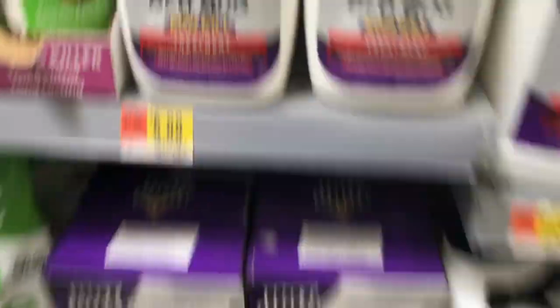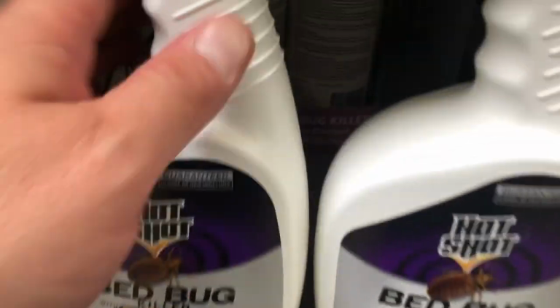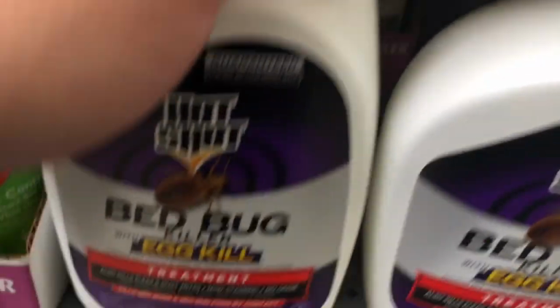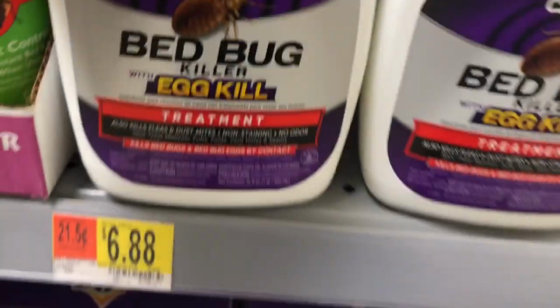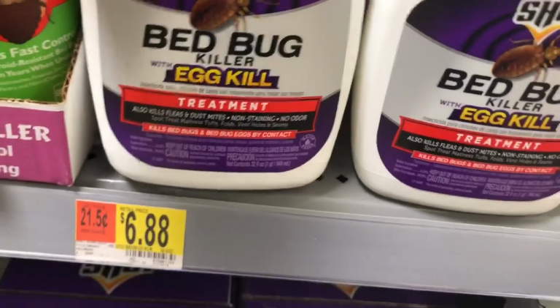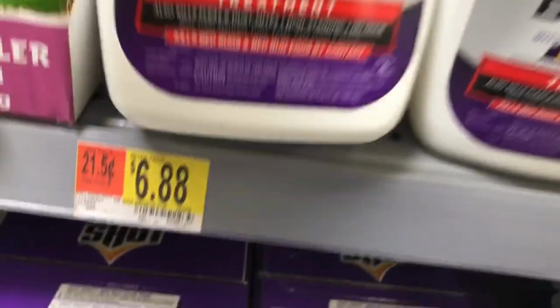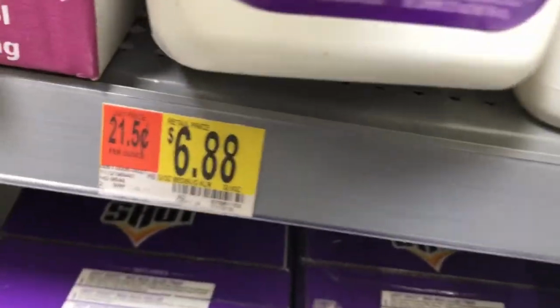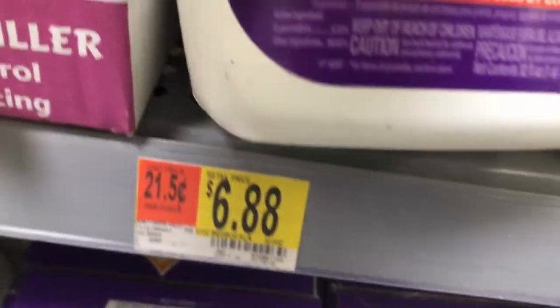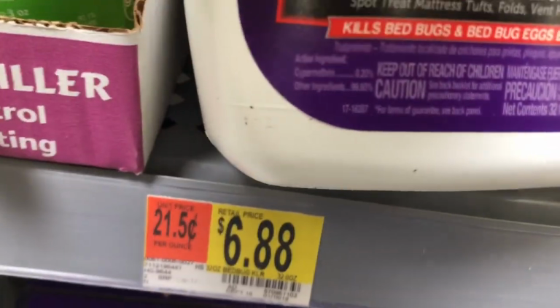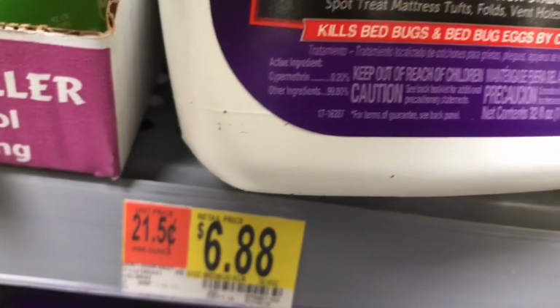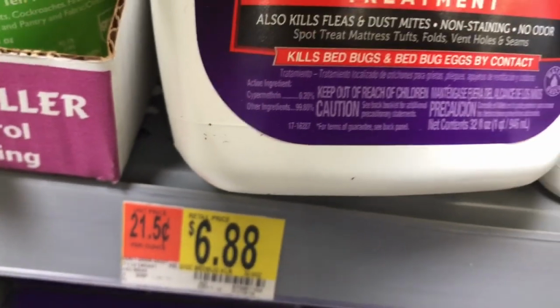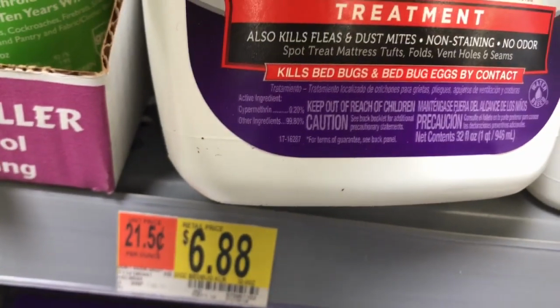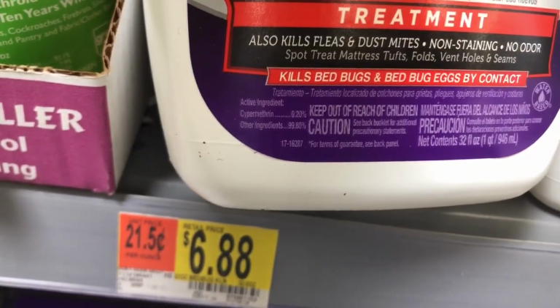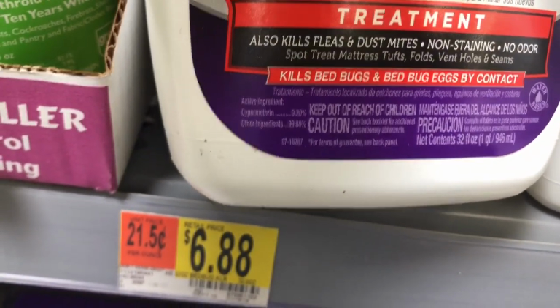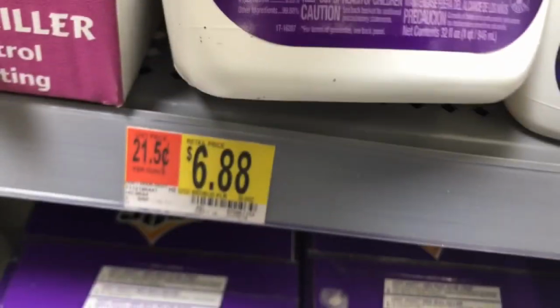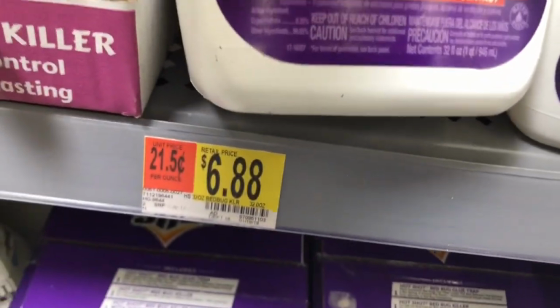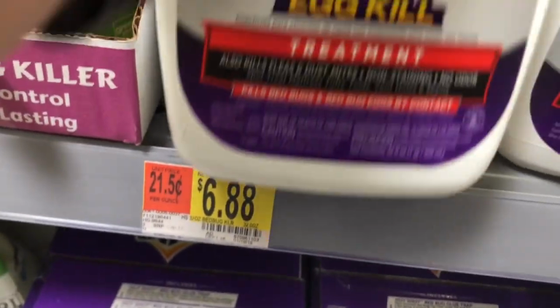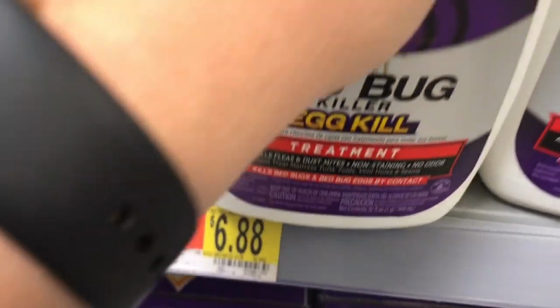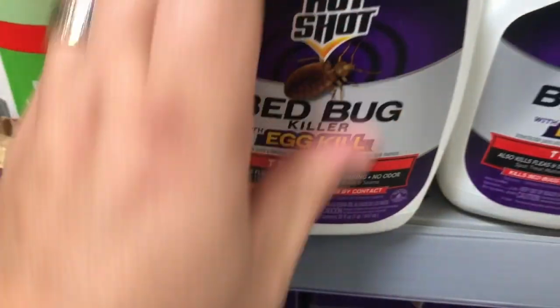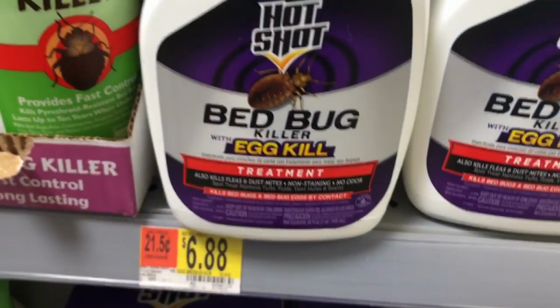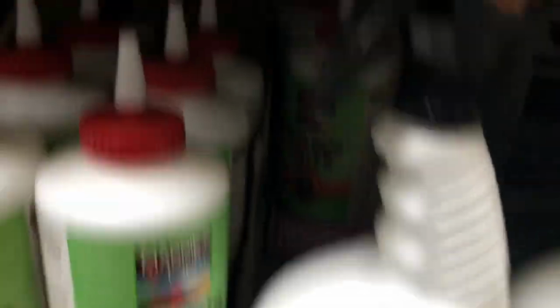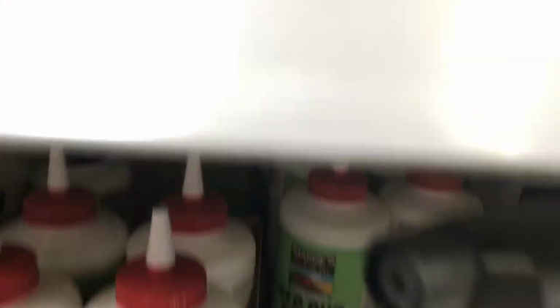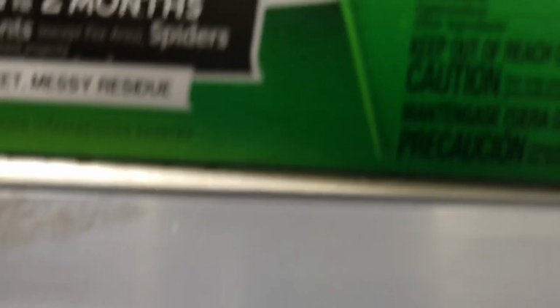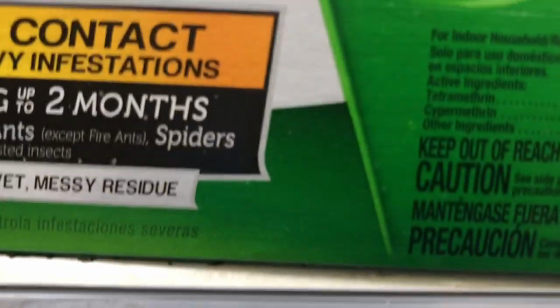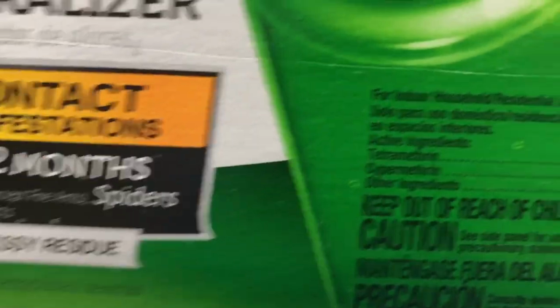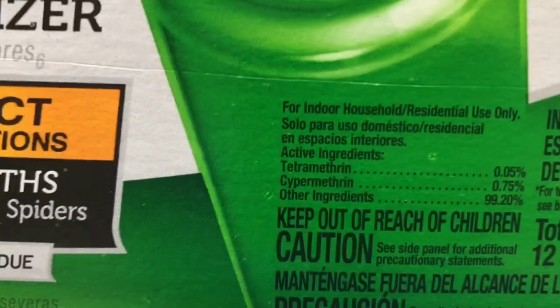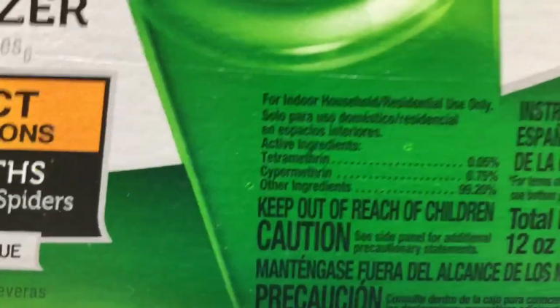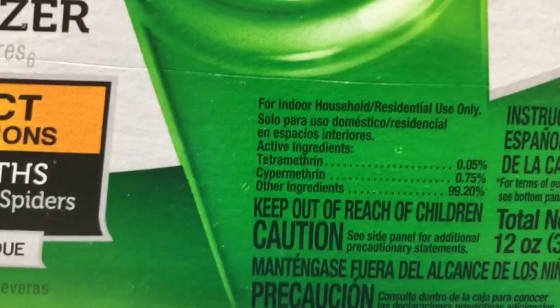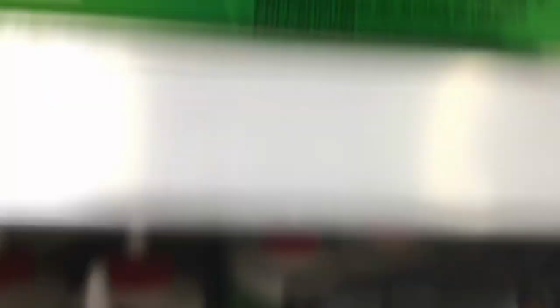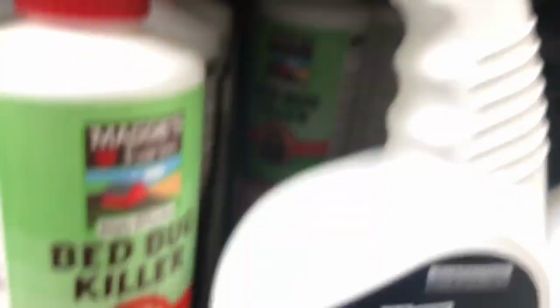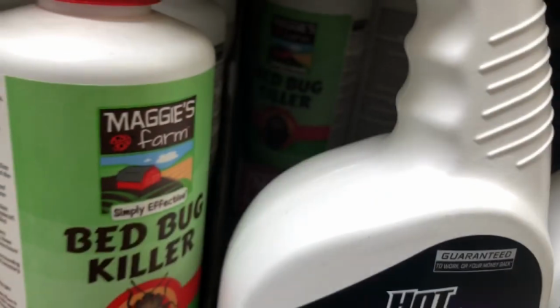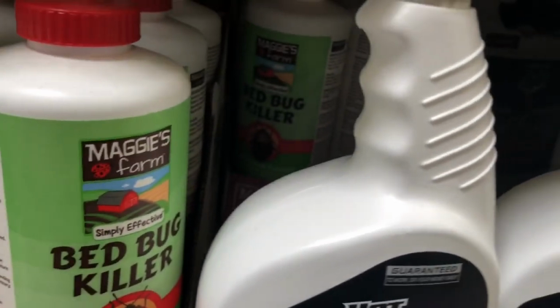This one claims to kill their eggs too. That's cypermethrin — that's what was also in the fogger right there. Bed bugs are immune to that stuff.